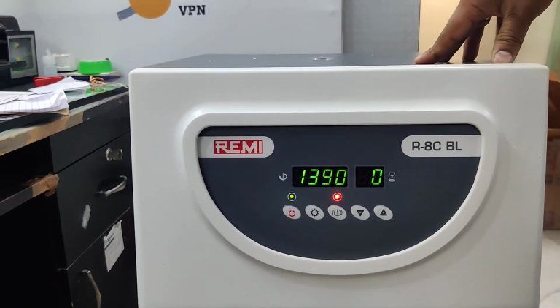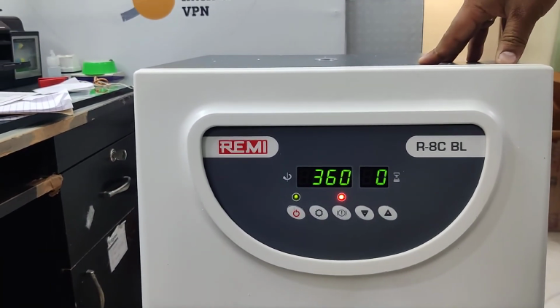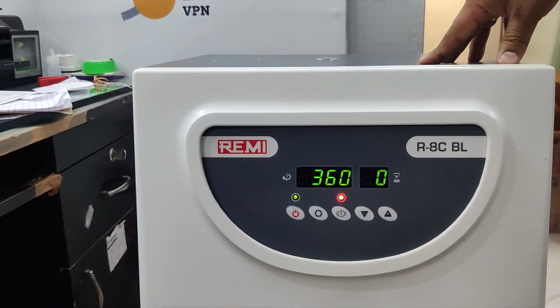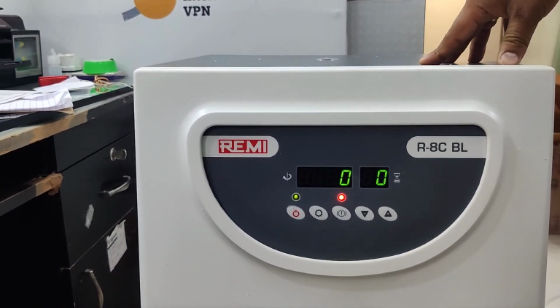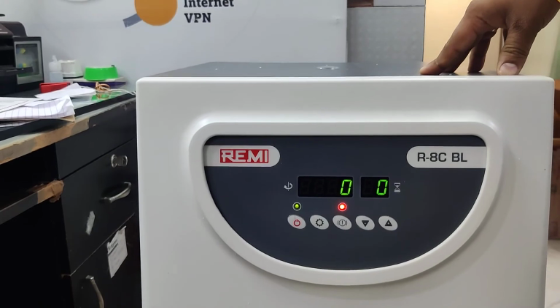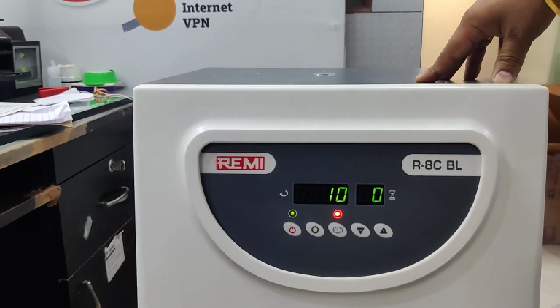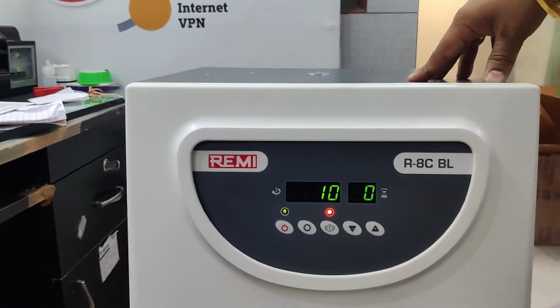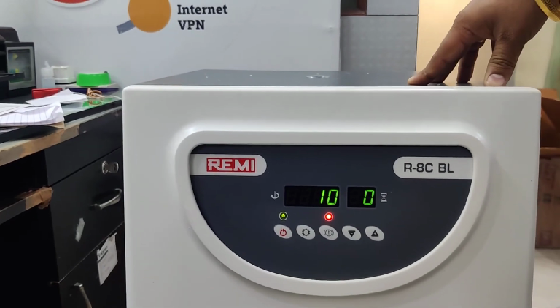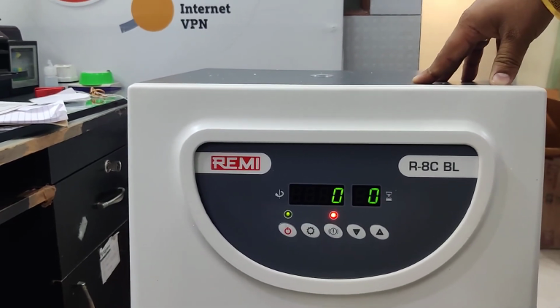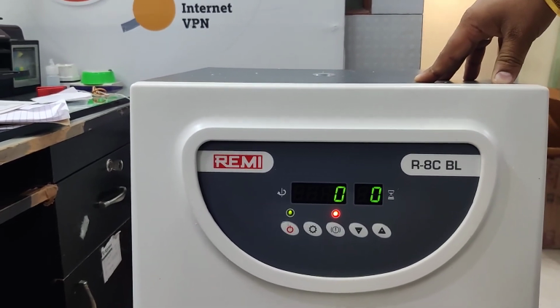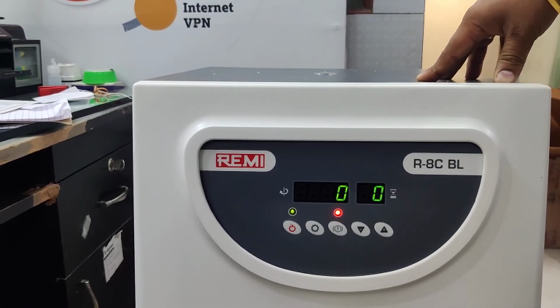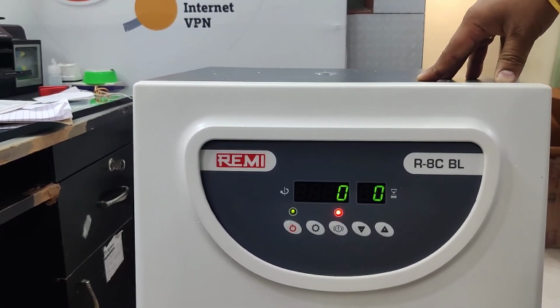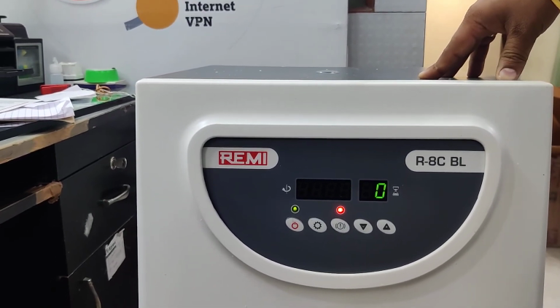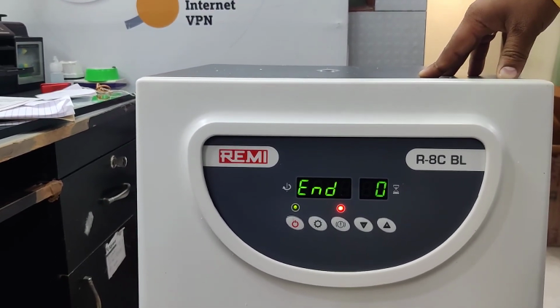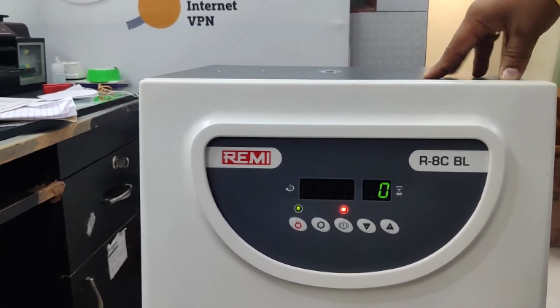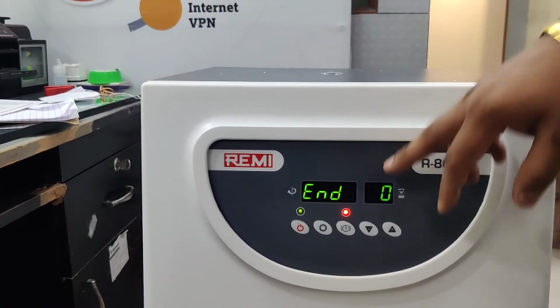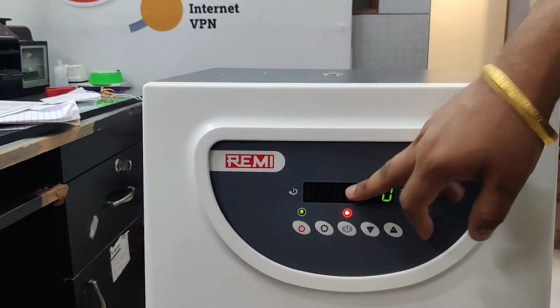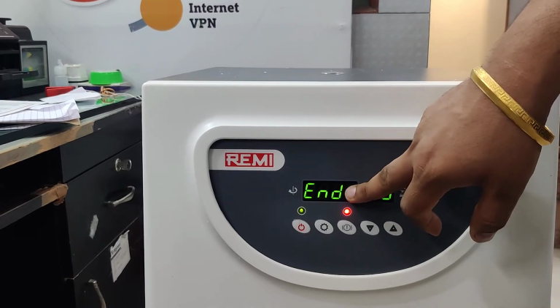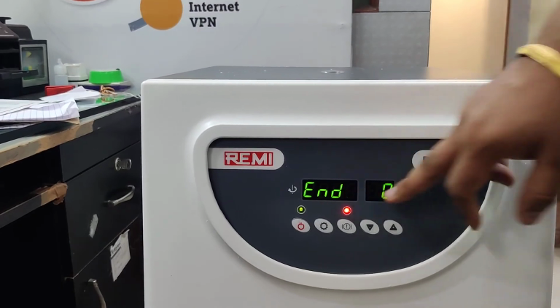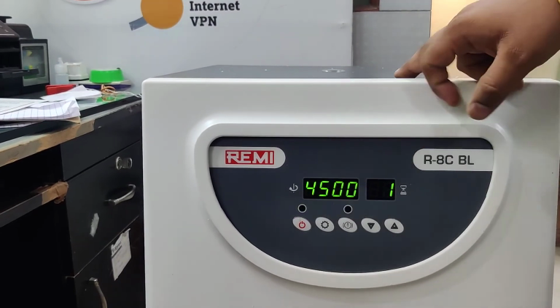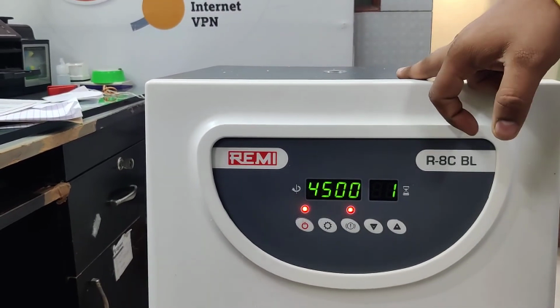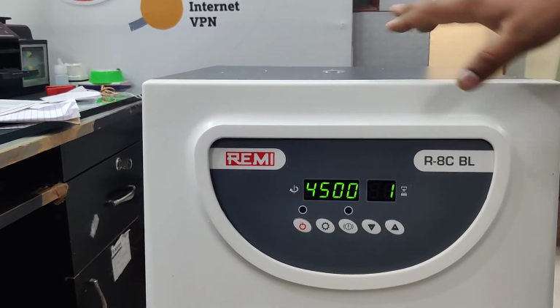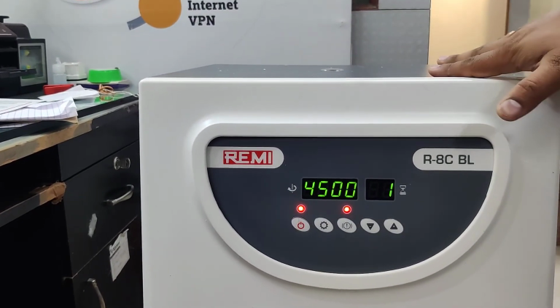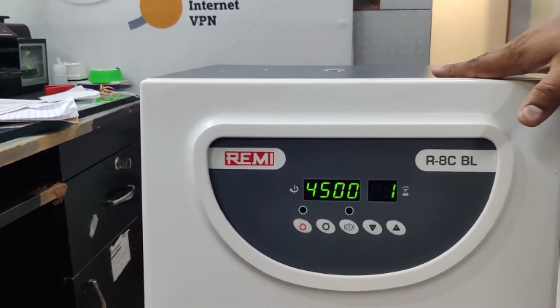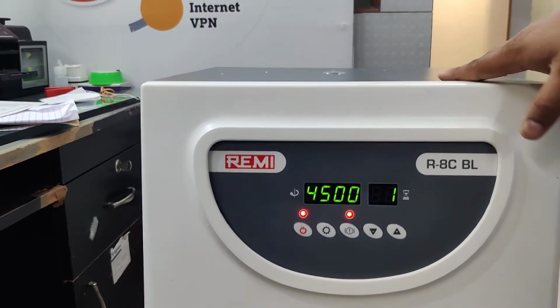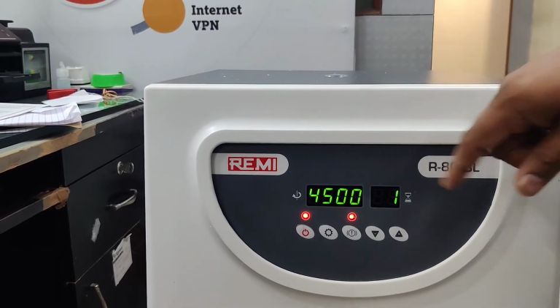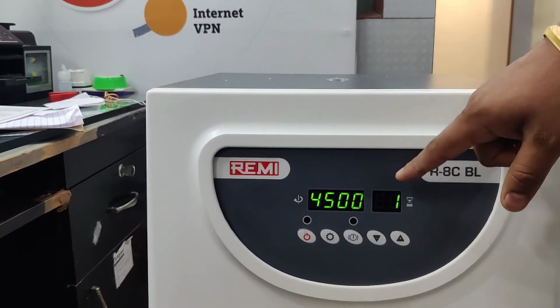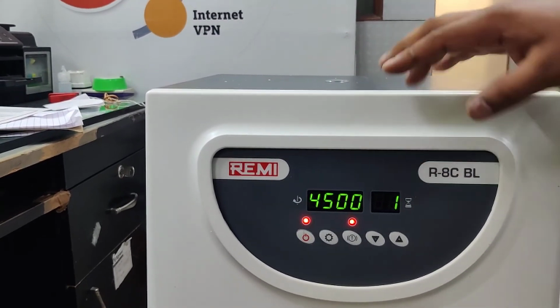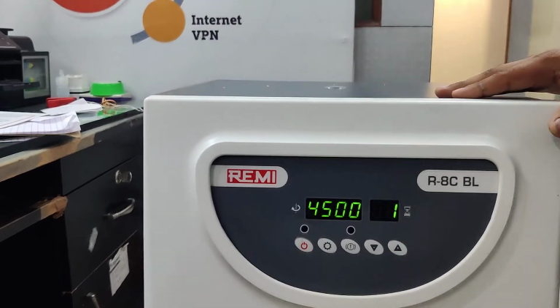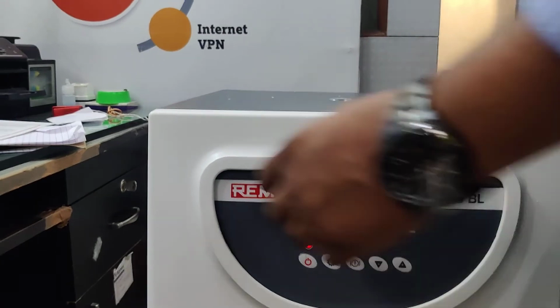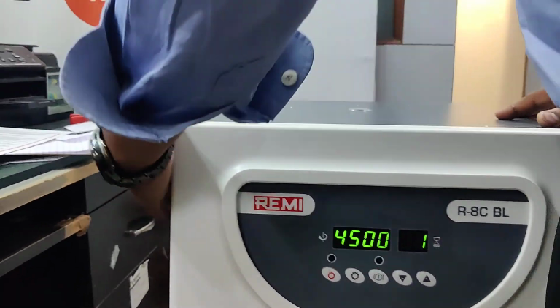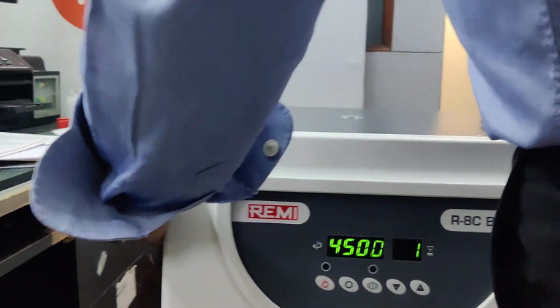Once the RPM comes to zero, an END option will appear — then only we can open the lid. After the END option appears, now we can open the lid.